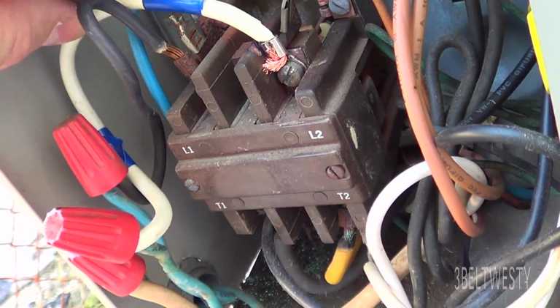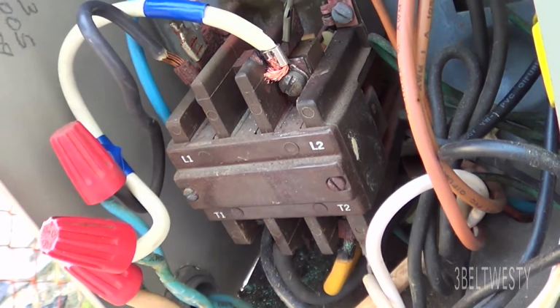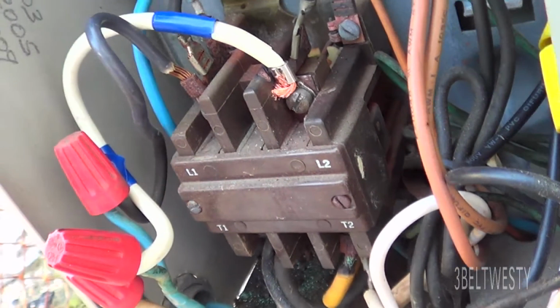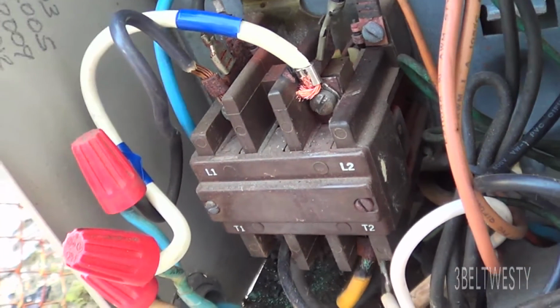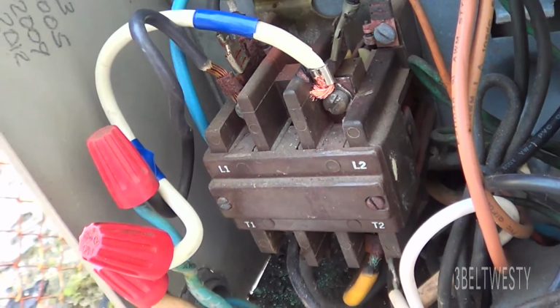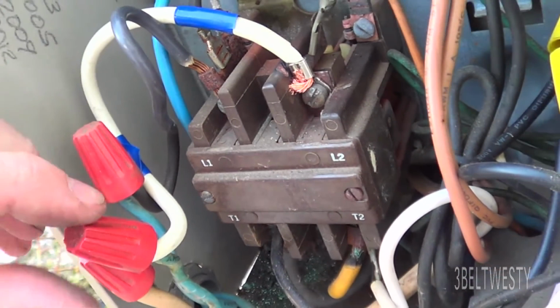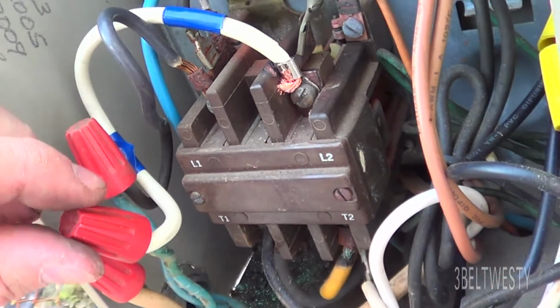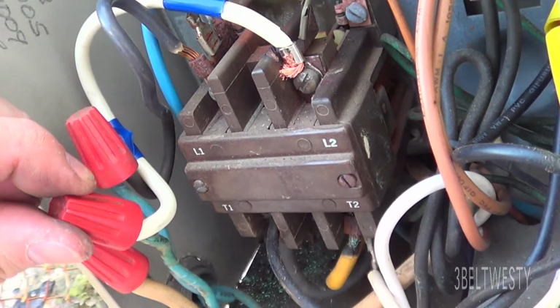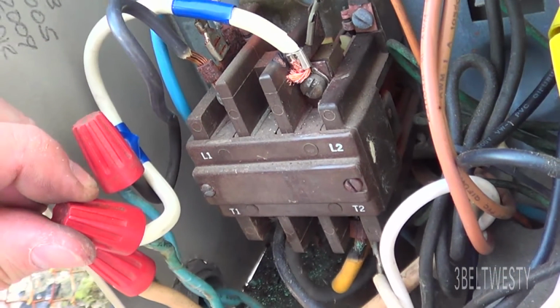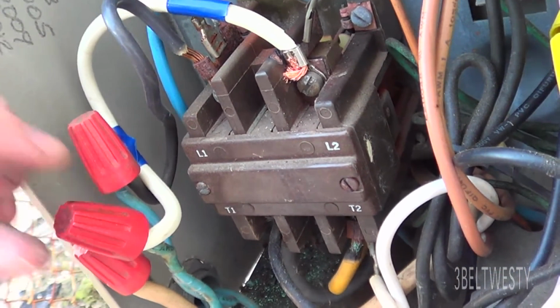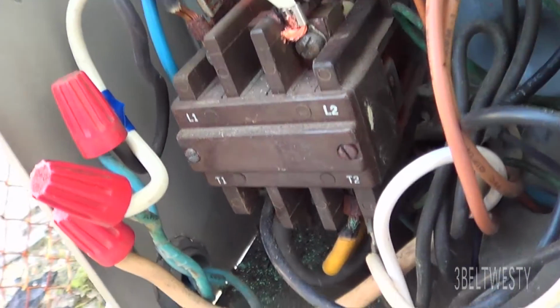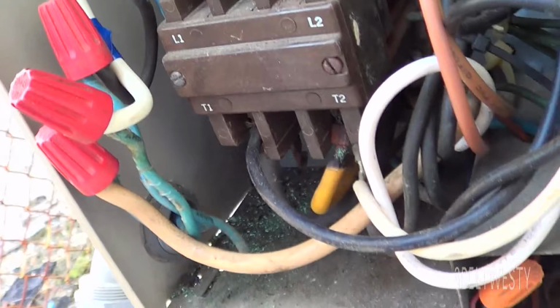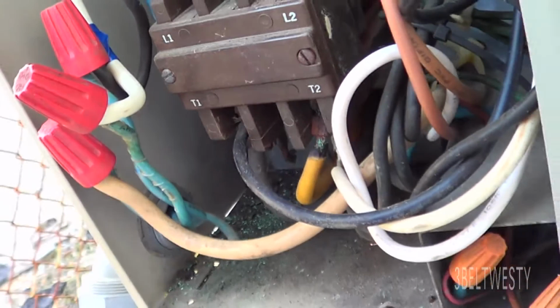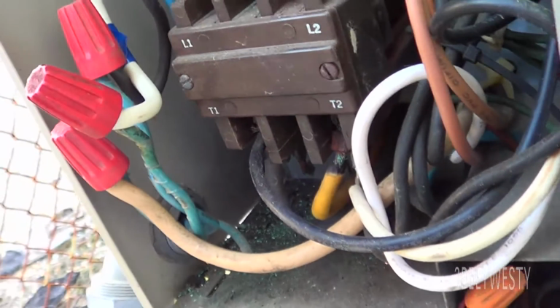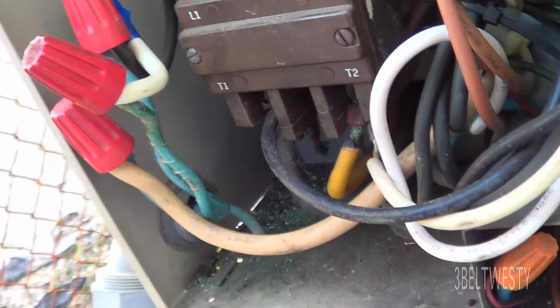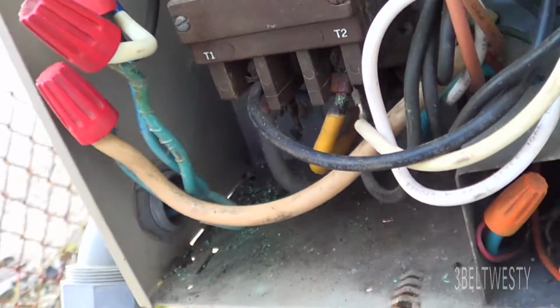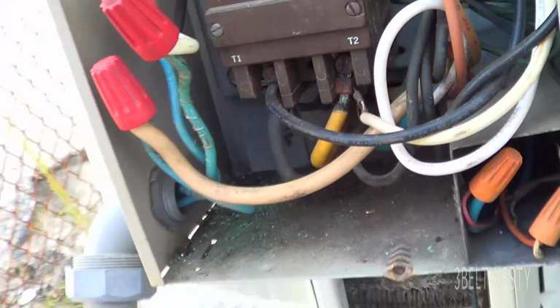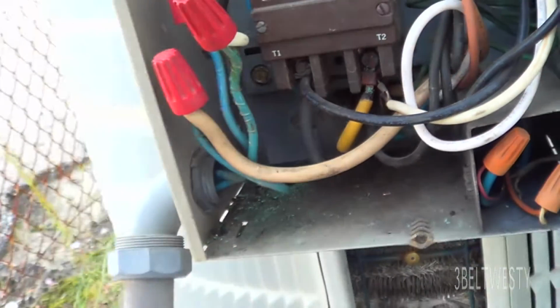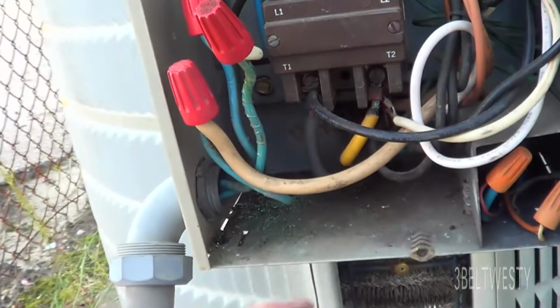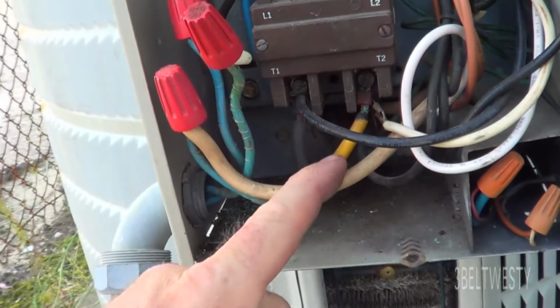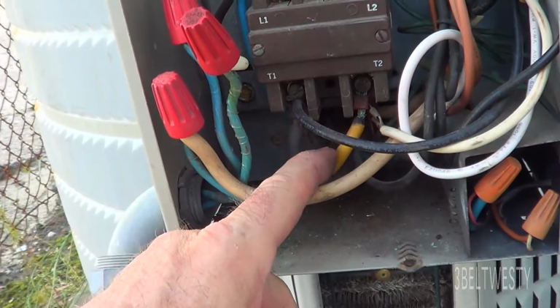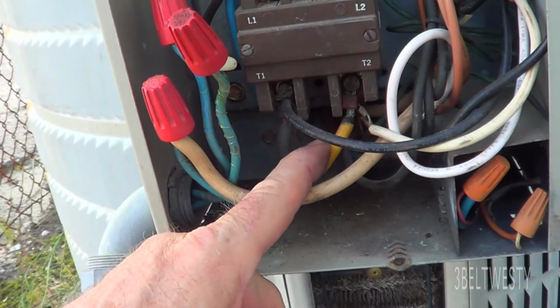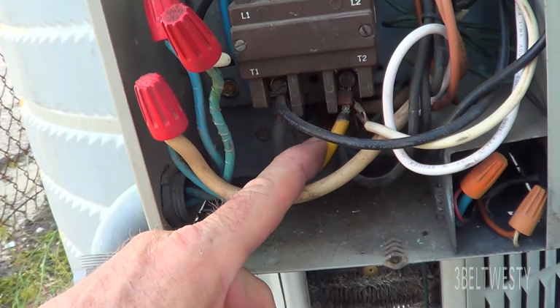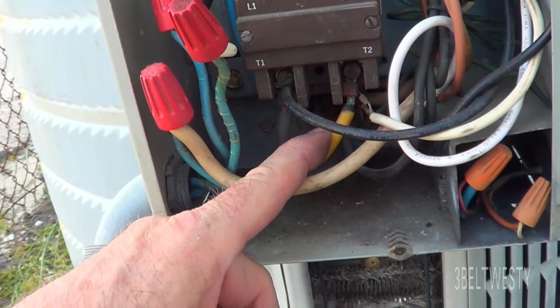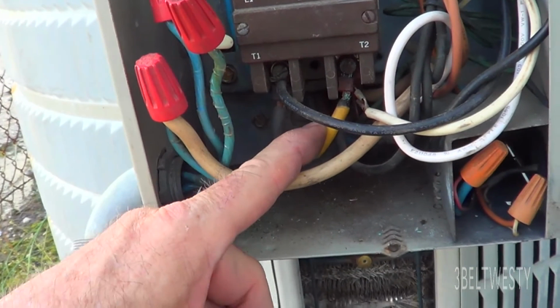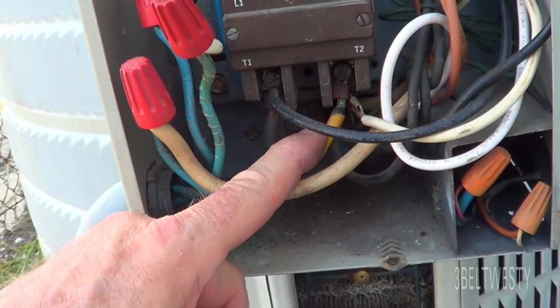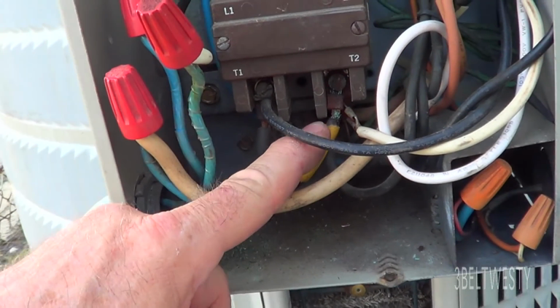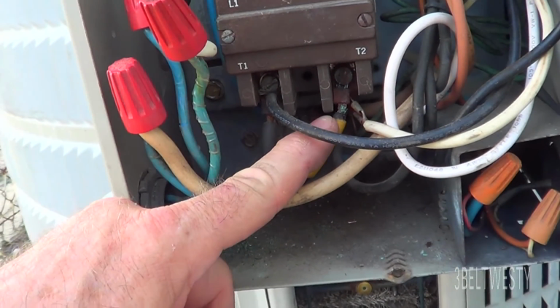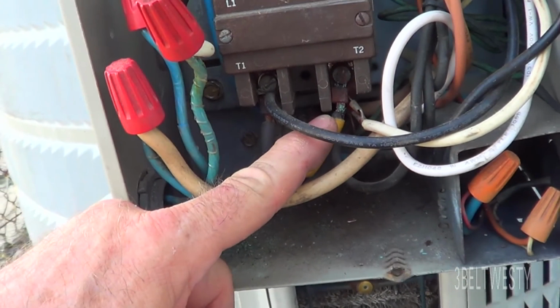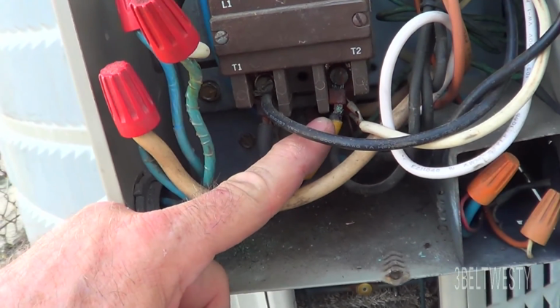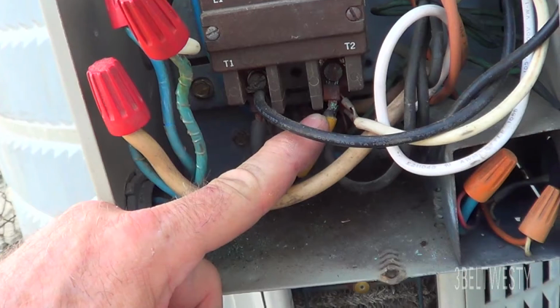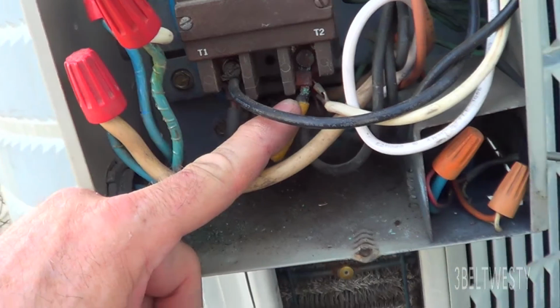I haven't replaced one of these for probably 14 years. I just put this on here to get me going, and then probably this weekend I'm going to go ahead and replace this one — this looks a little bit charred through here.